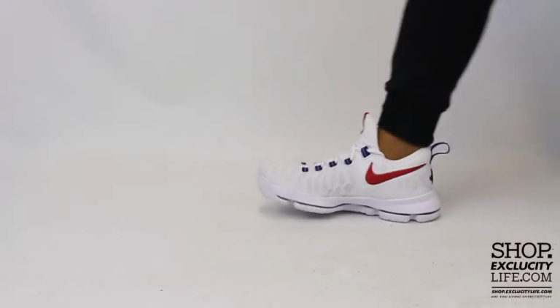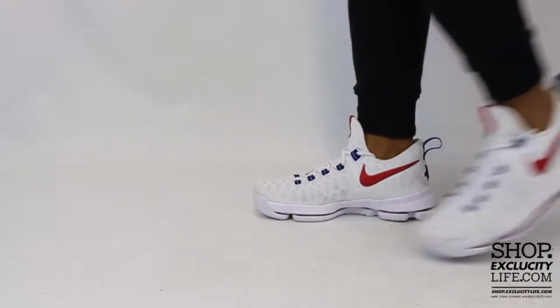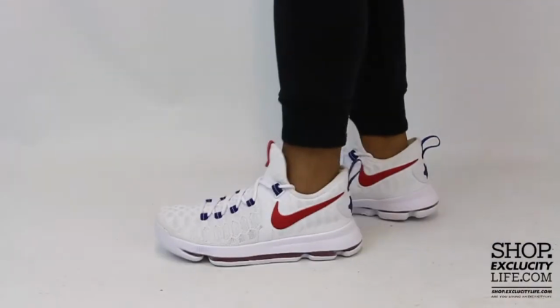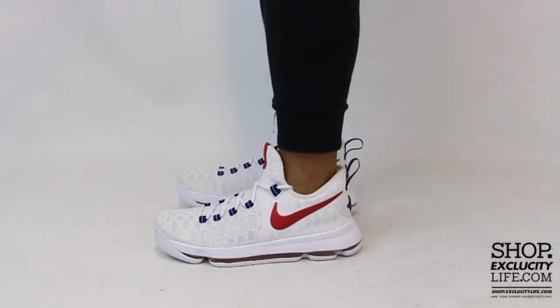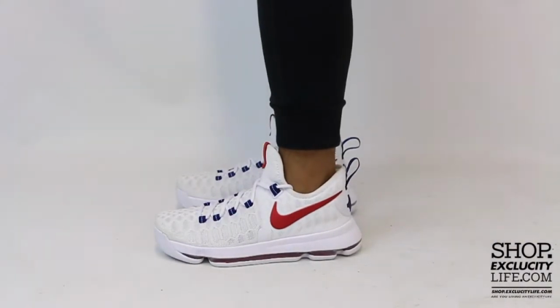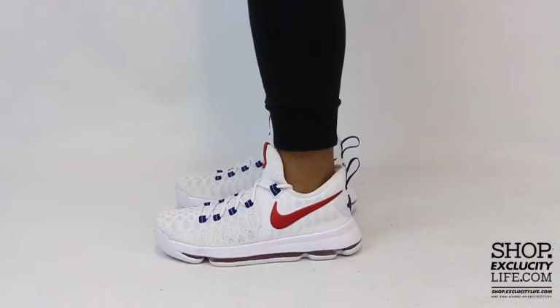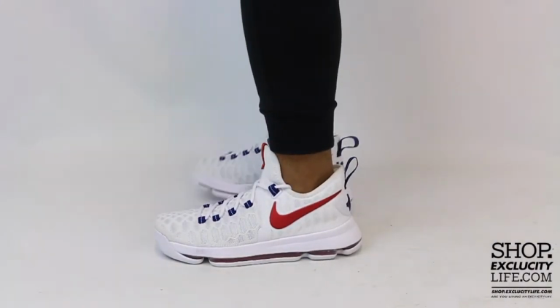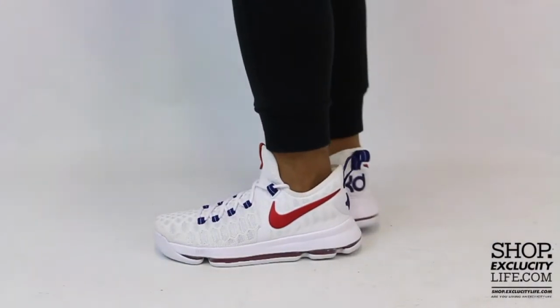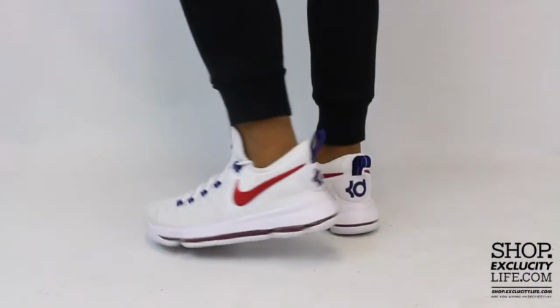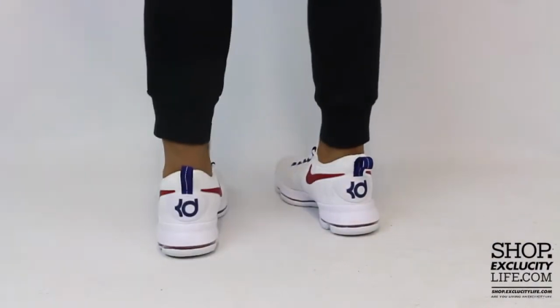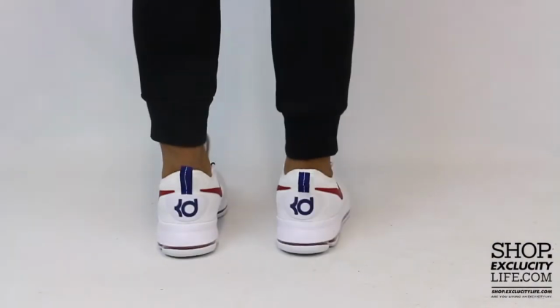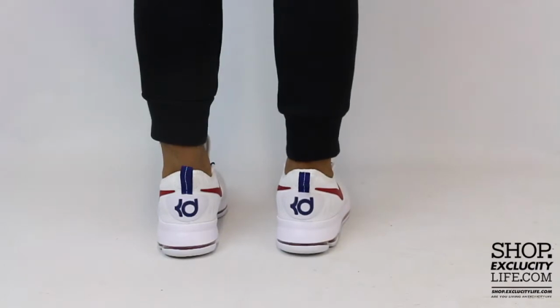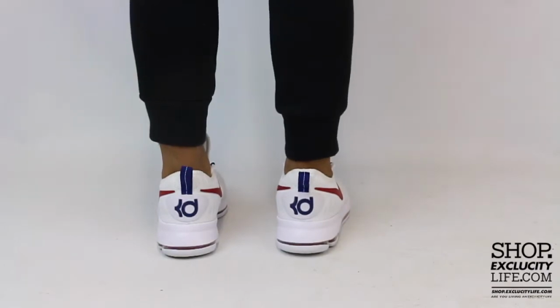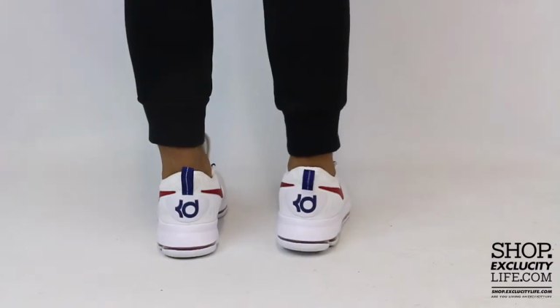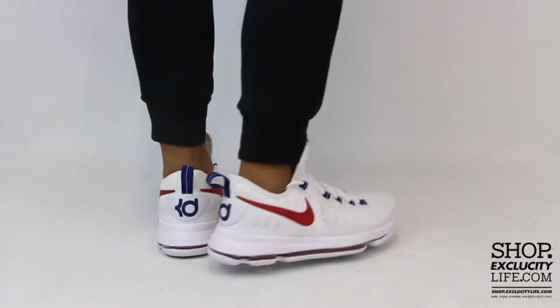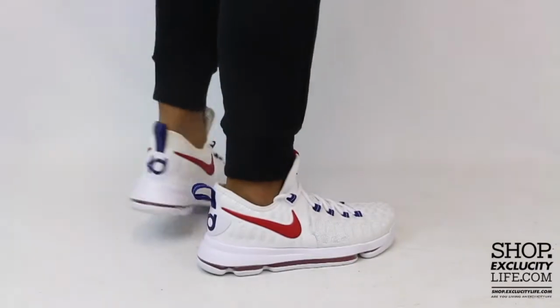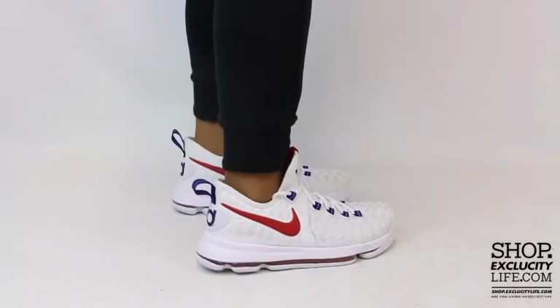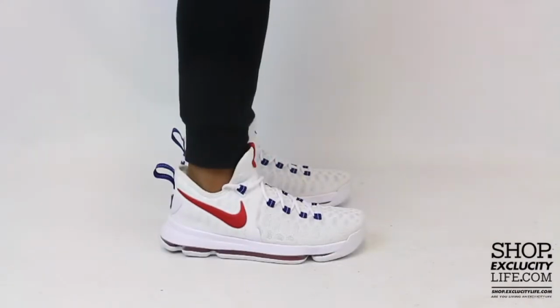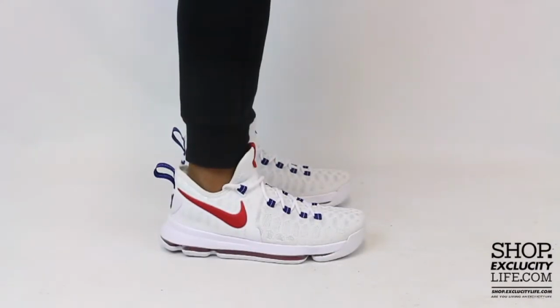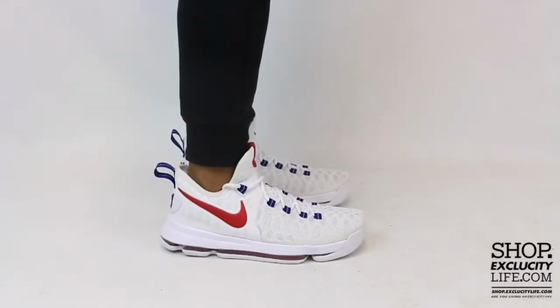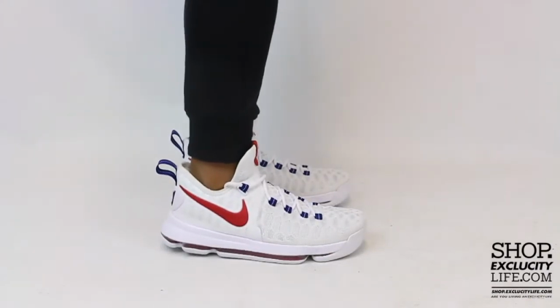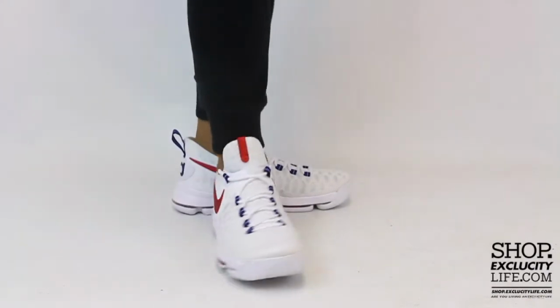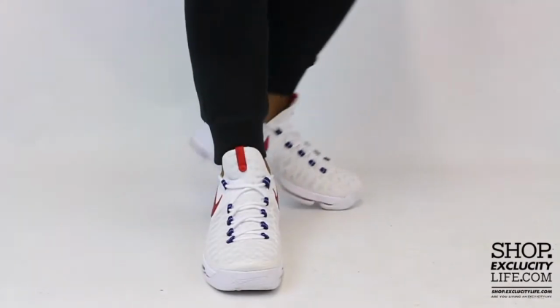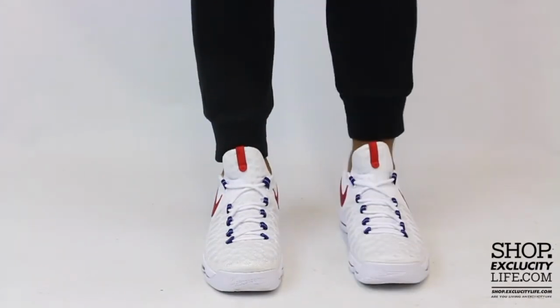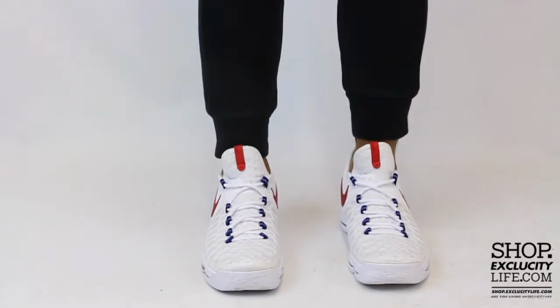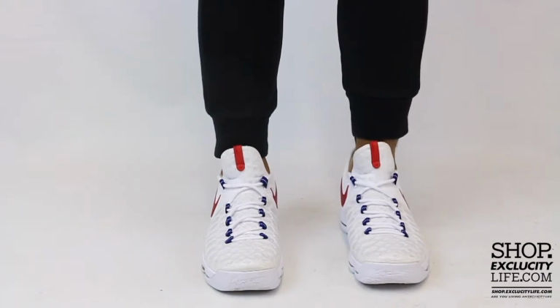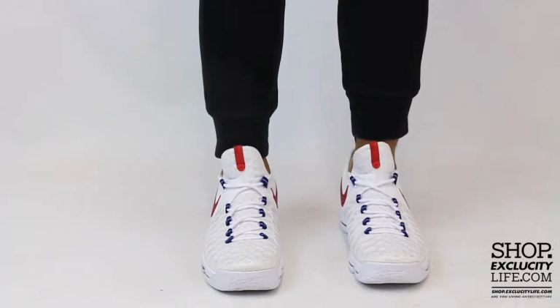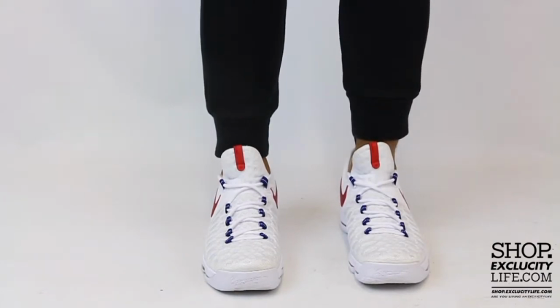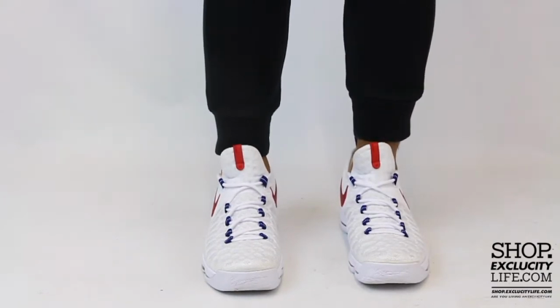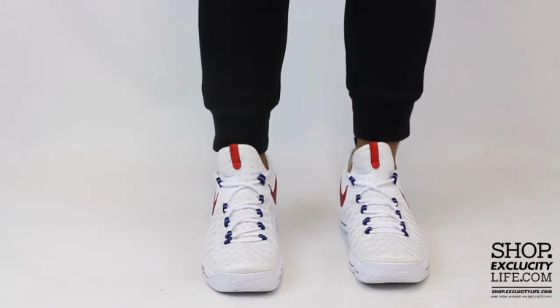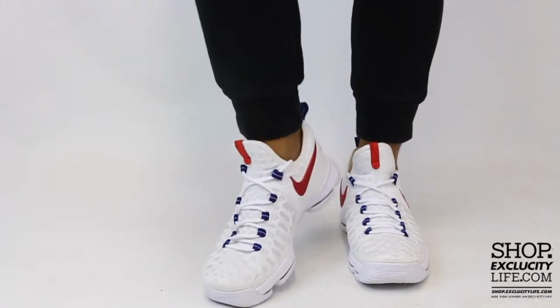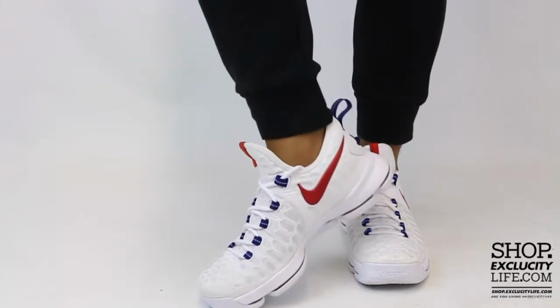This is what the Nike Zoom KD9s in the USA colorway looks like on feet. We did do an unboxing video for the shoe and we are filming in HD, so switch your settings at the bottom of this video to get a better look at the shoe.